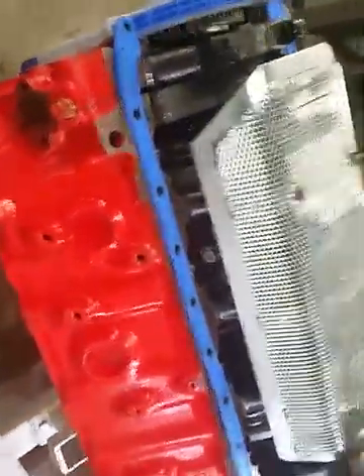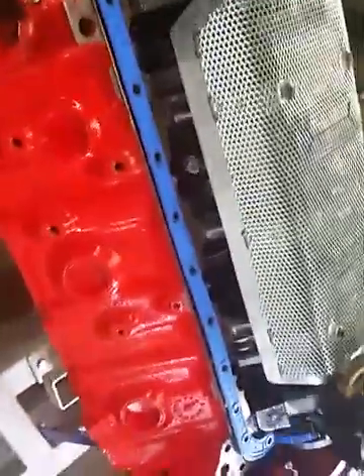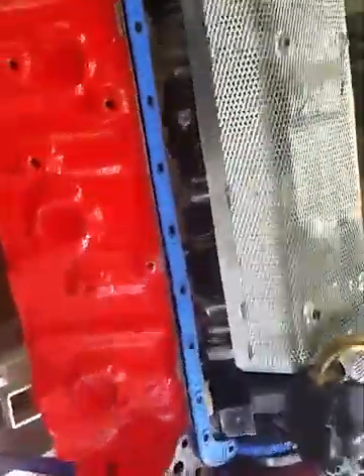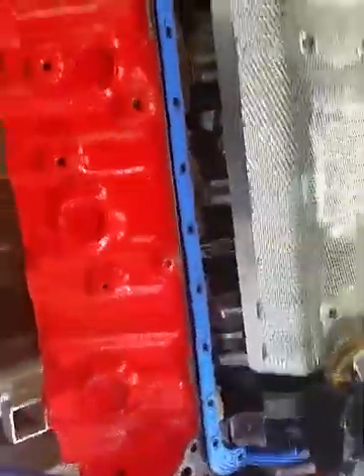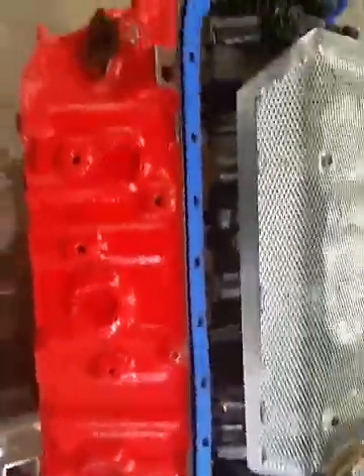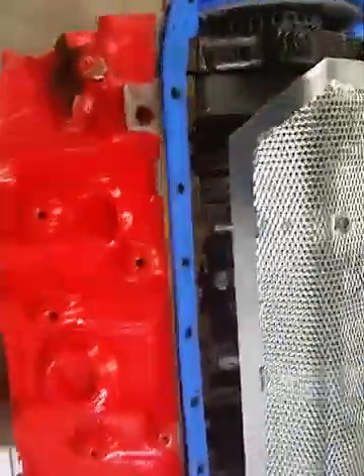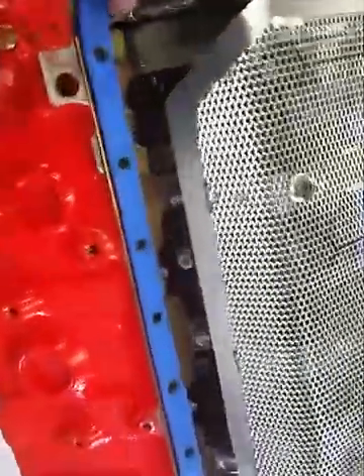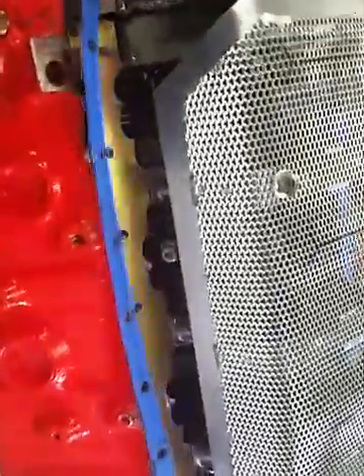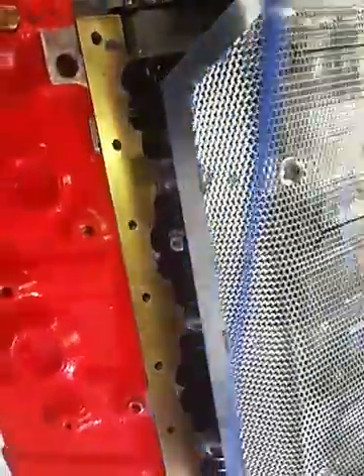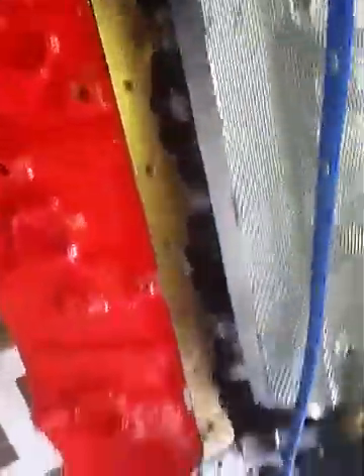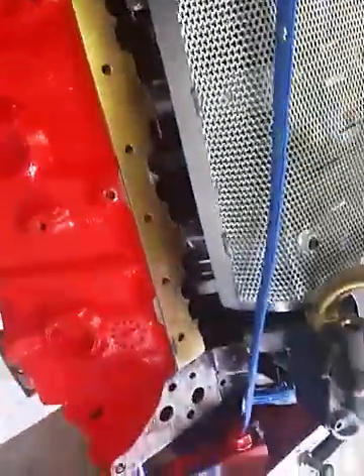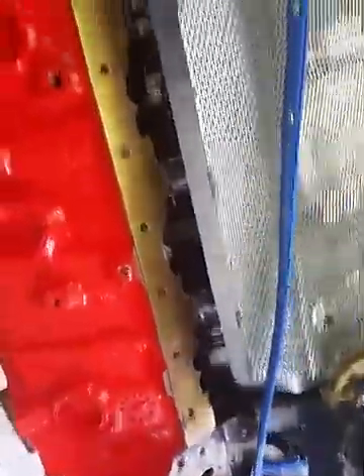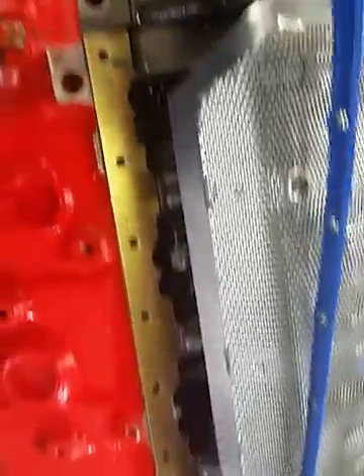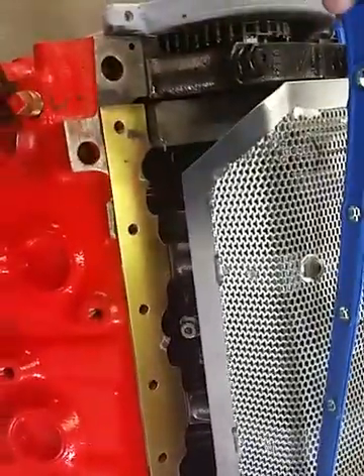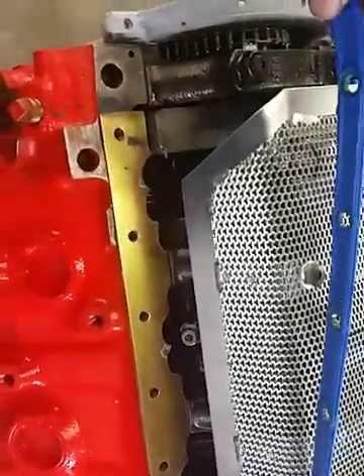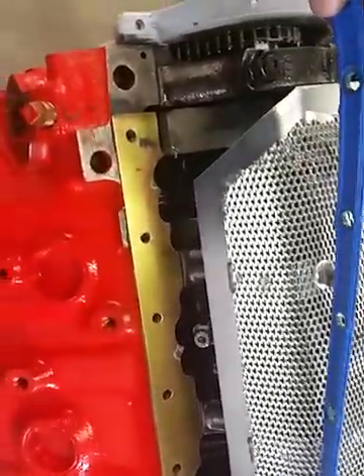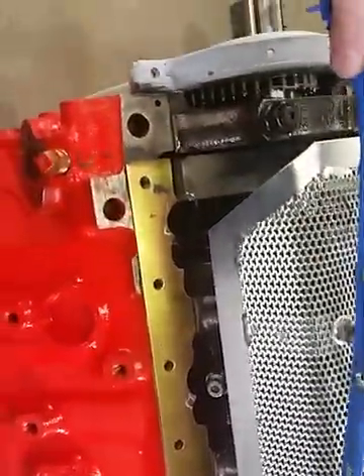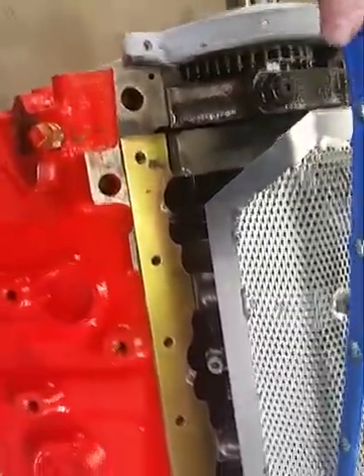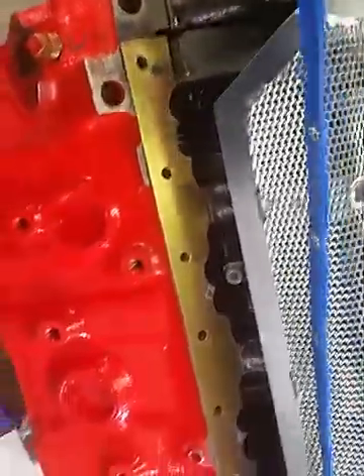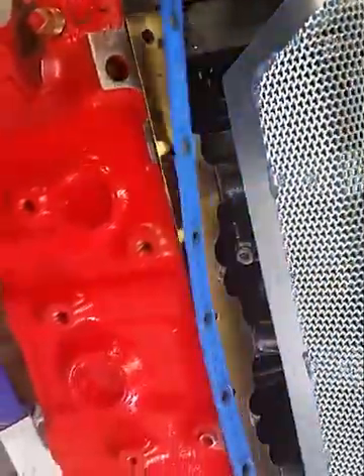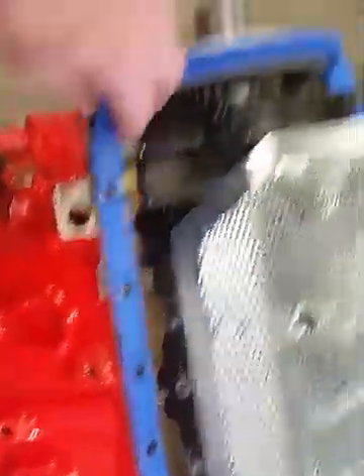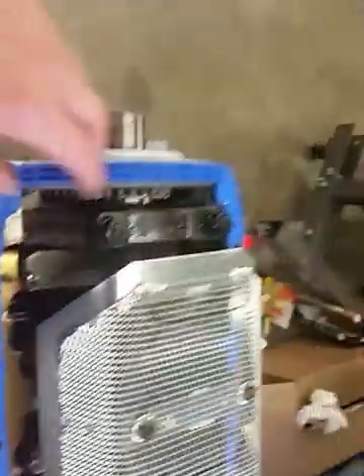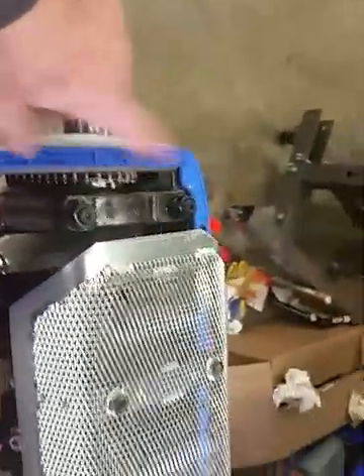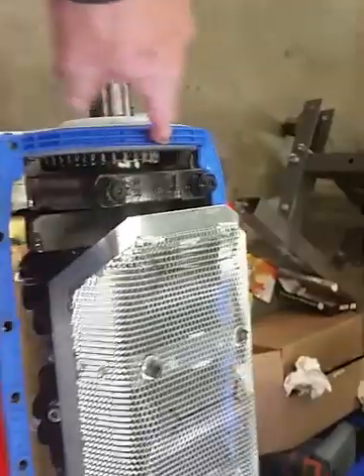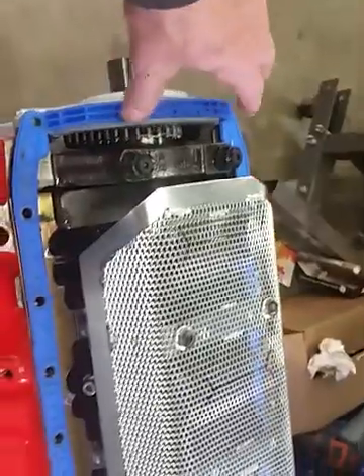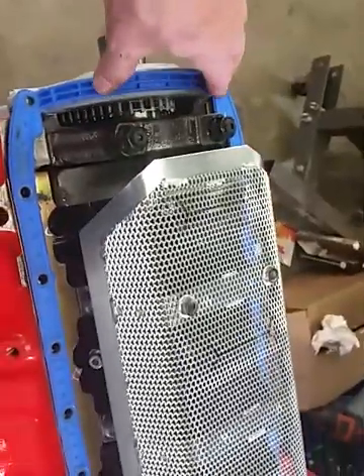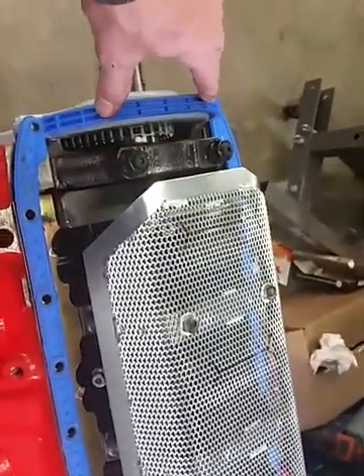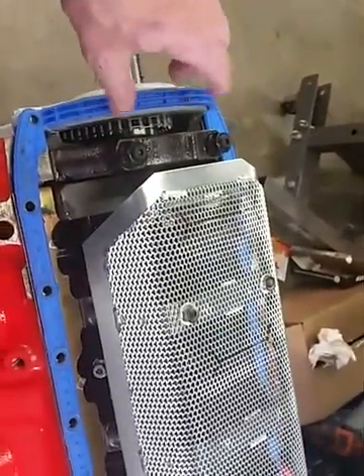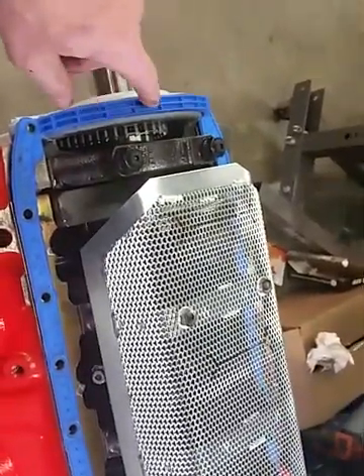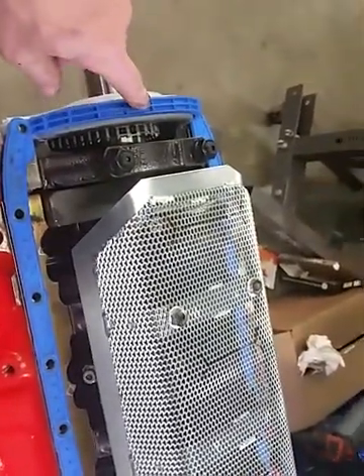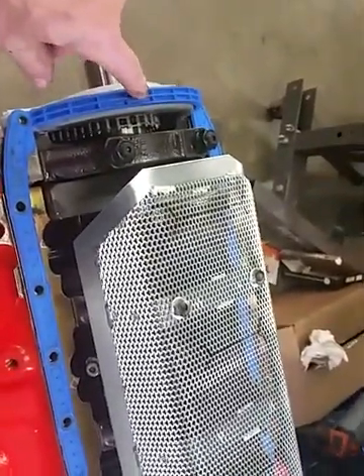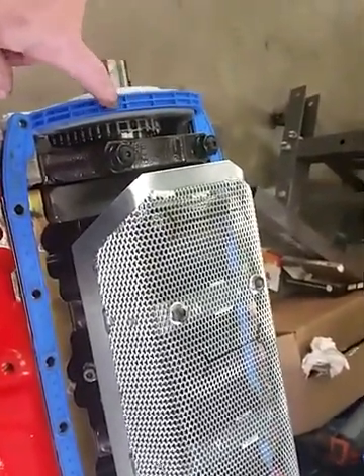Now the other tip: as I showed you before, this block has a crank scraper which I glued down with black RTV to the pan rail. You can see that I'm using a one-piece gasket, which is usually for the later model blocks.